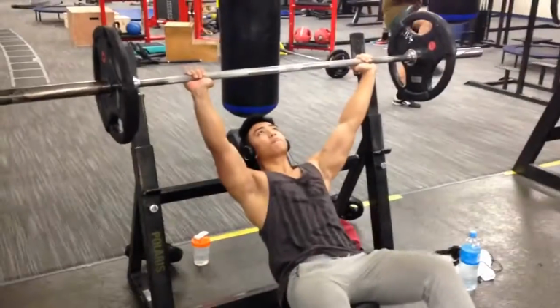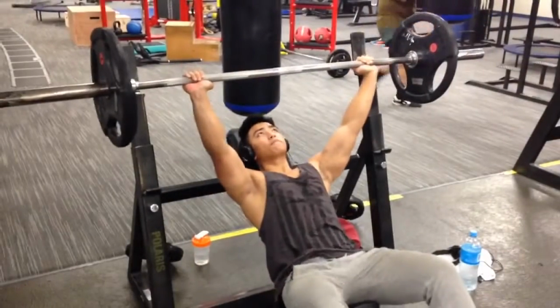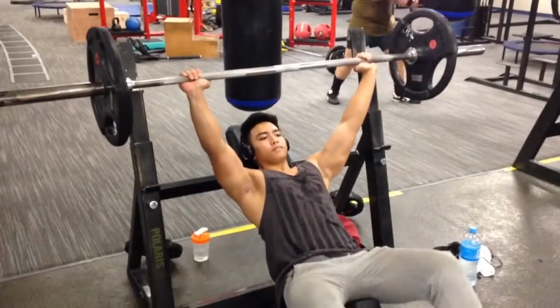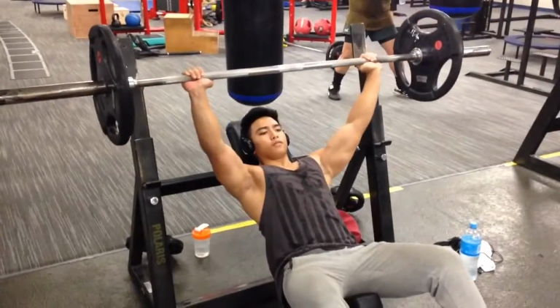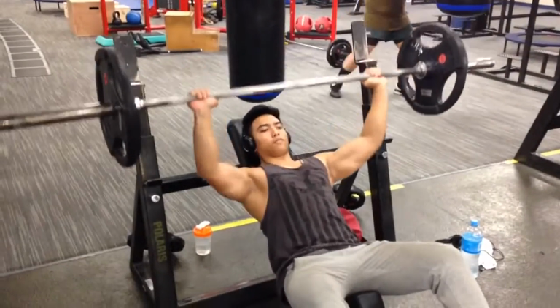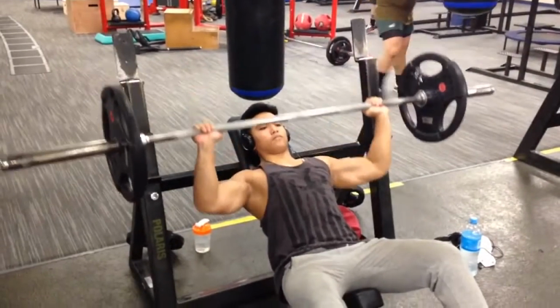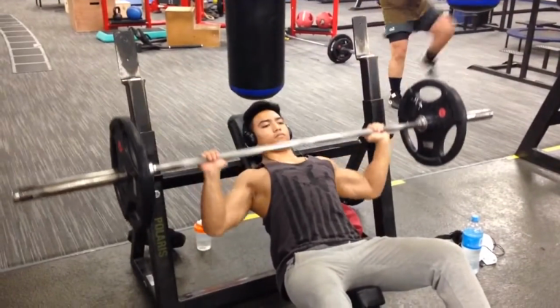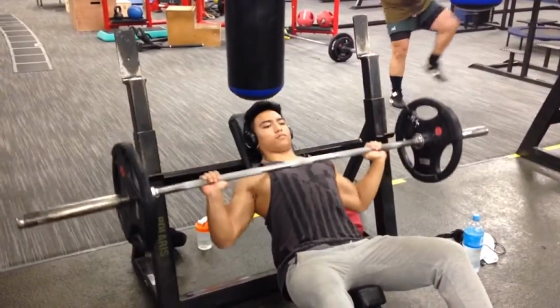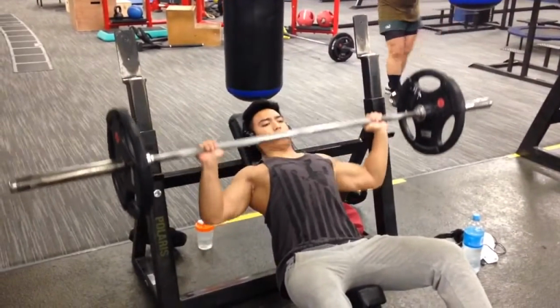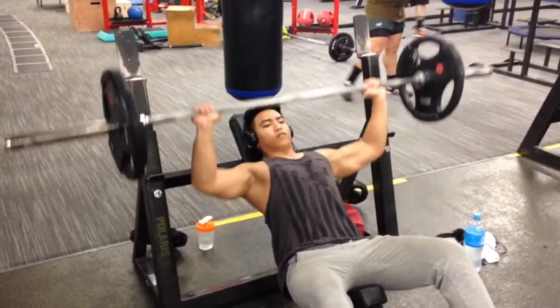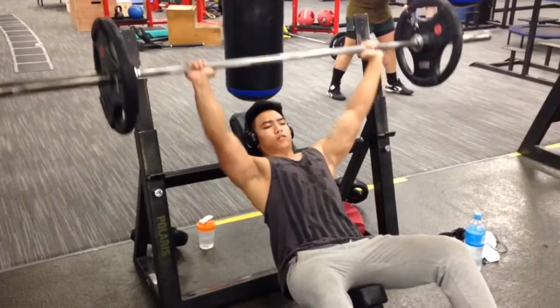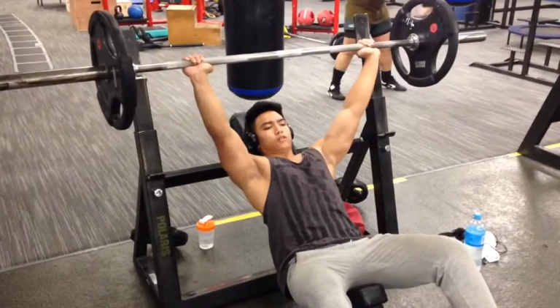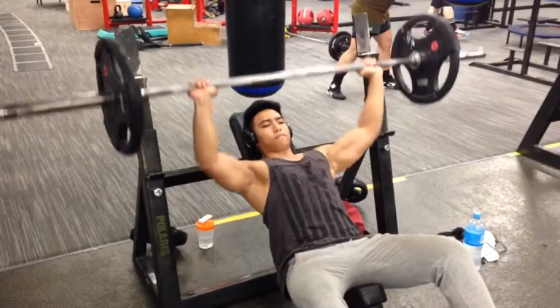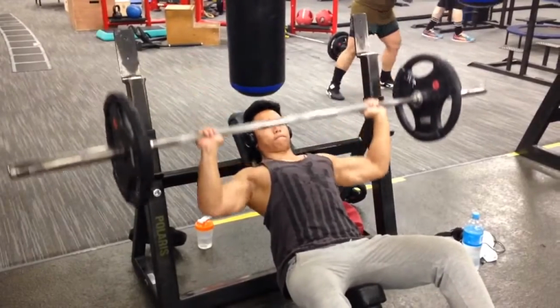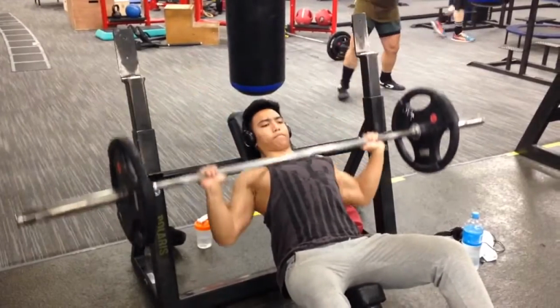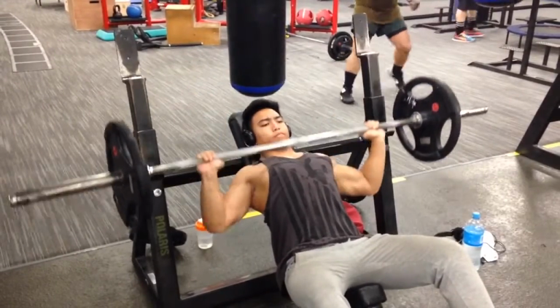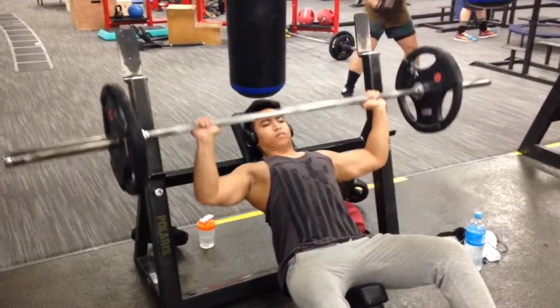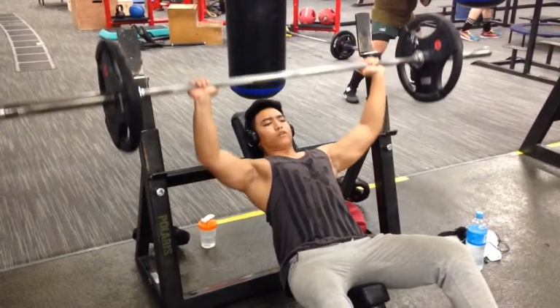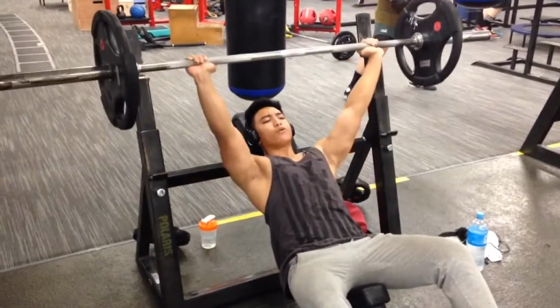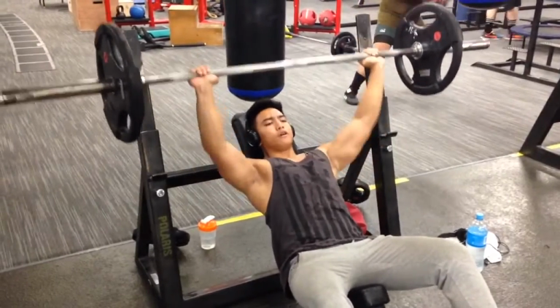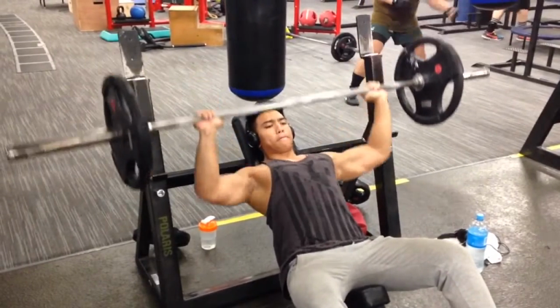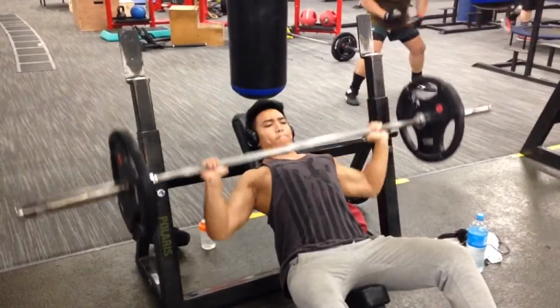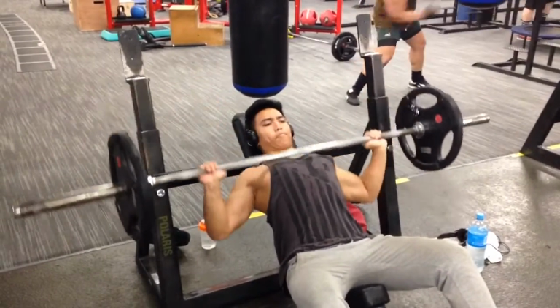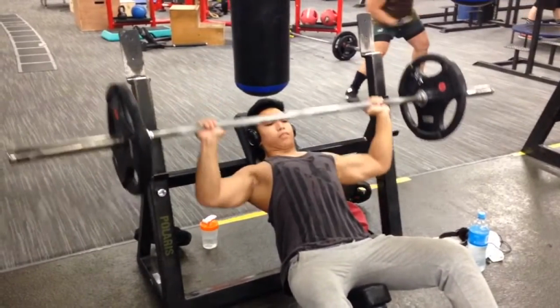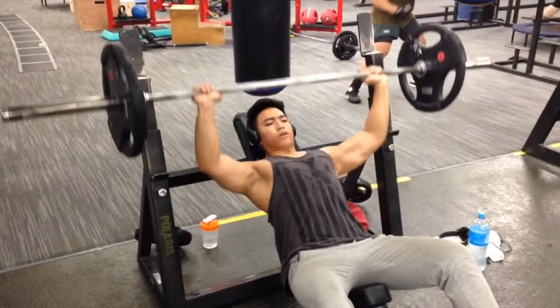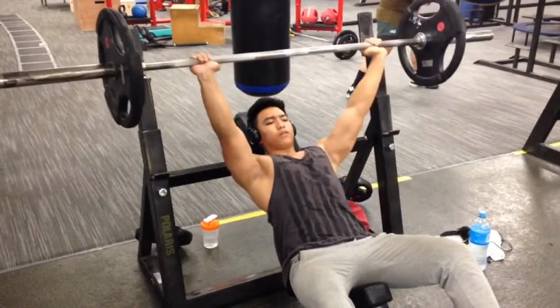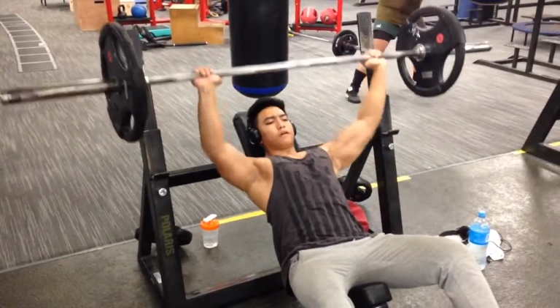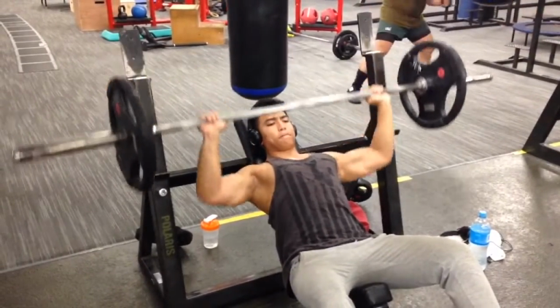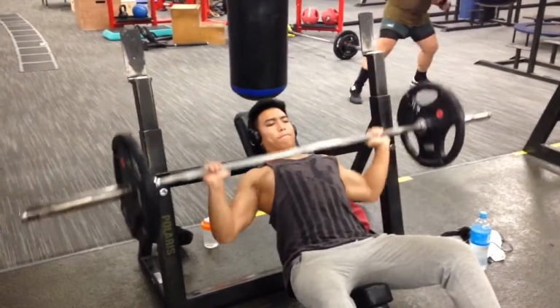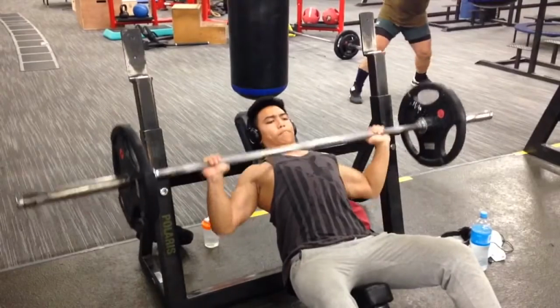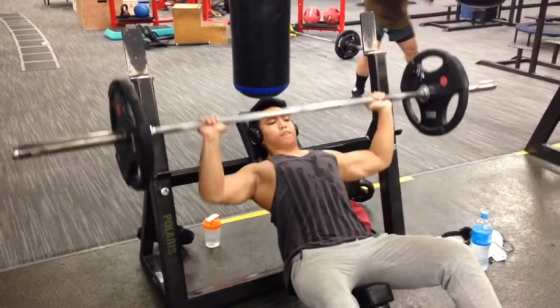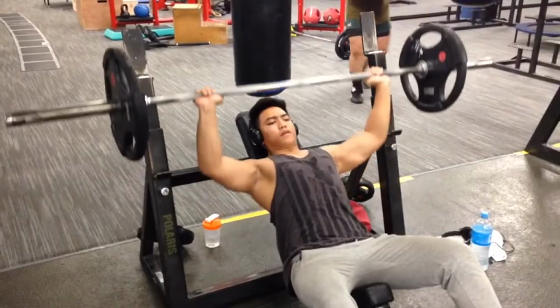Really emphasizing the fact that the bar has to touch your chest because it is a chest exercise. And yeah, here's Vince ripping it out.